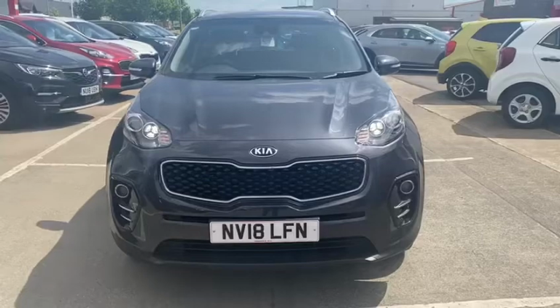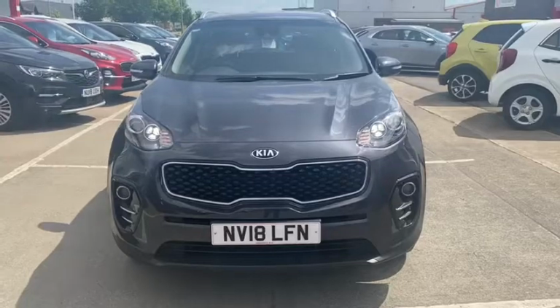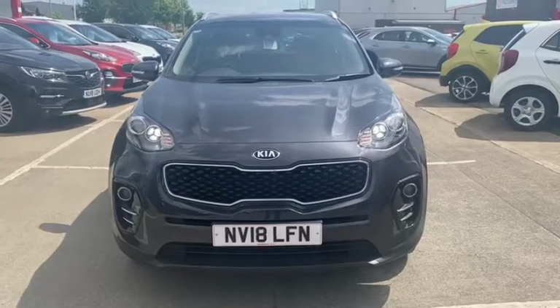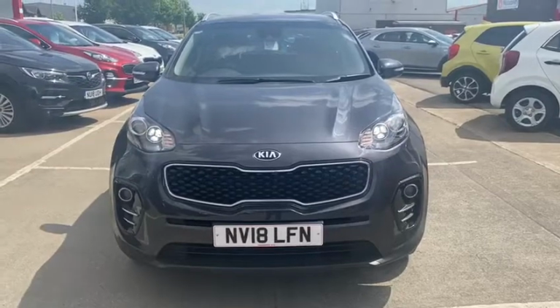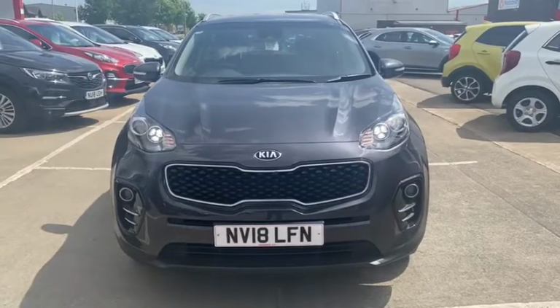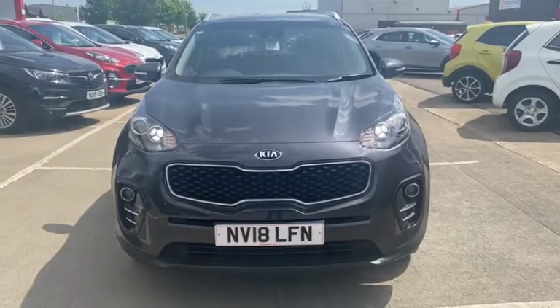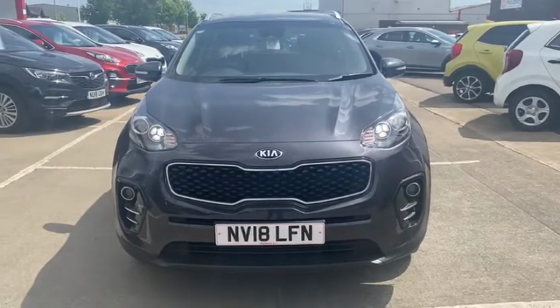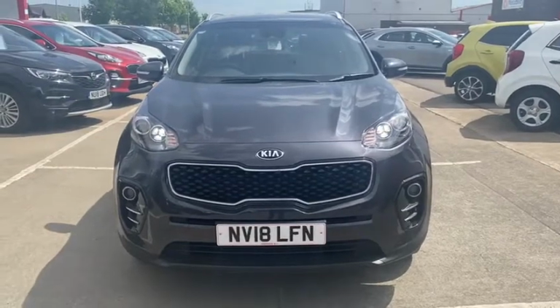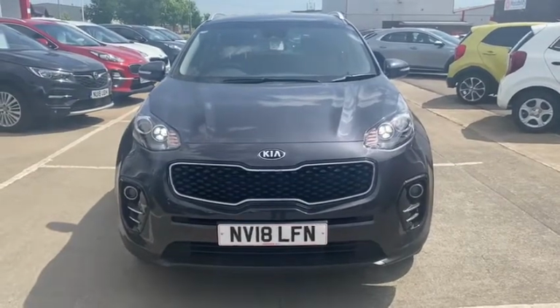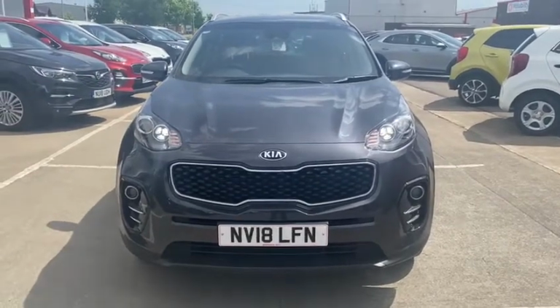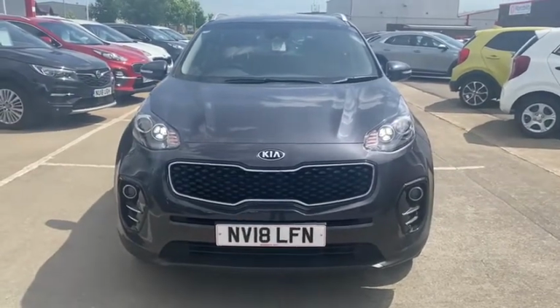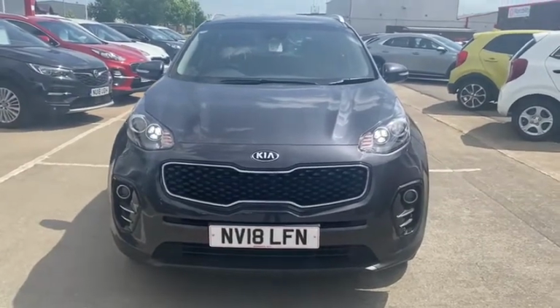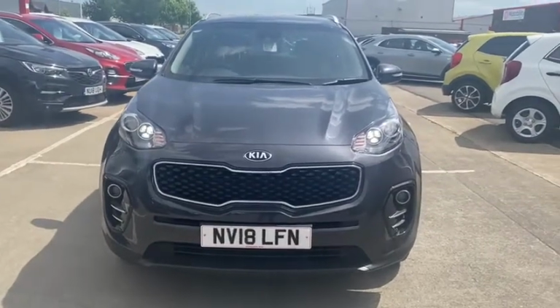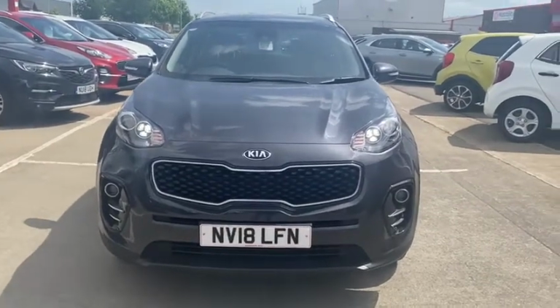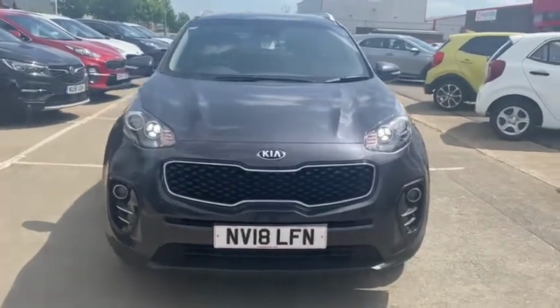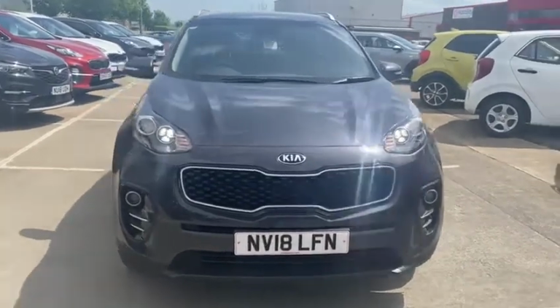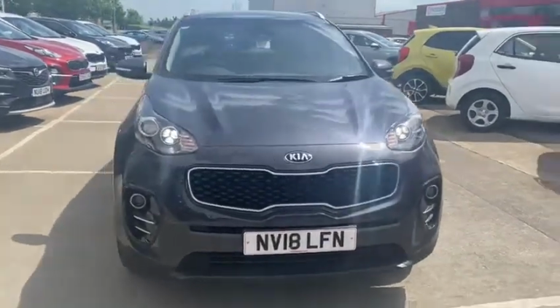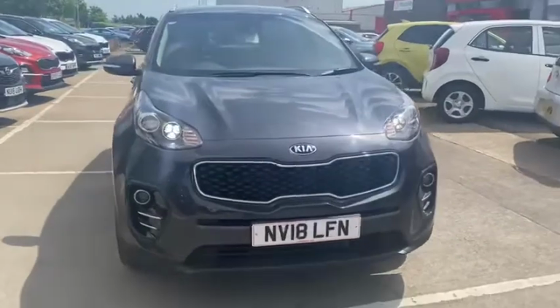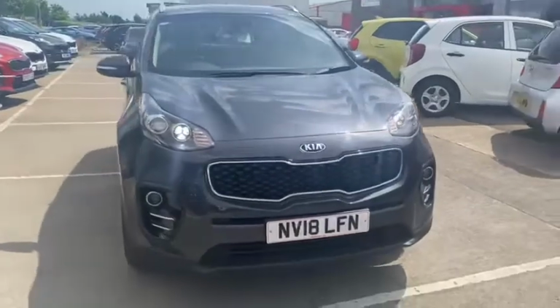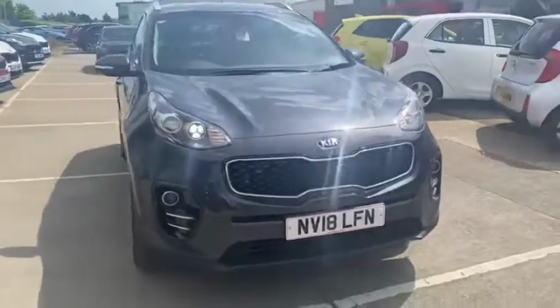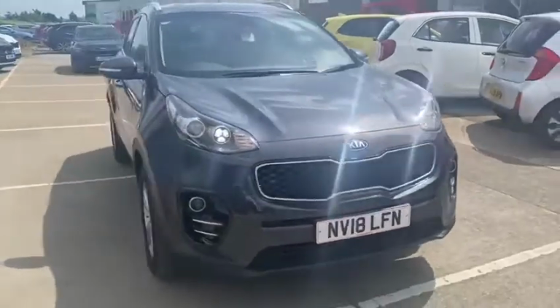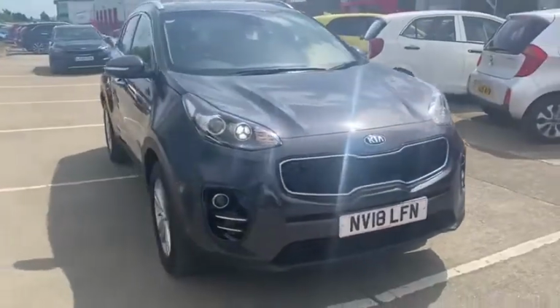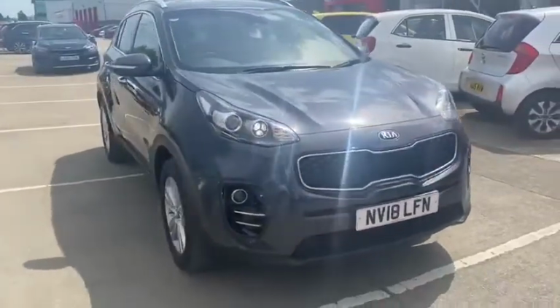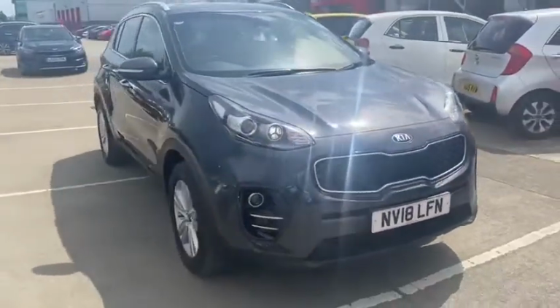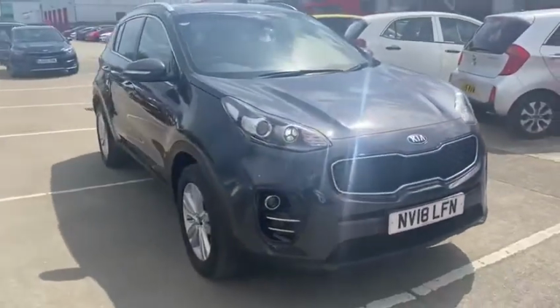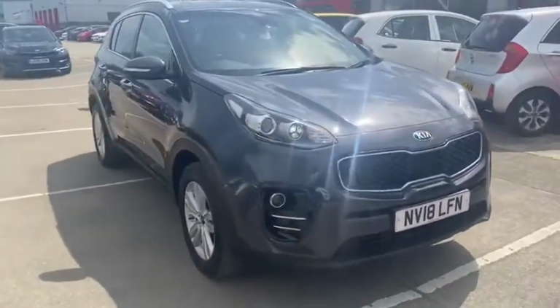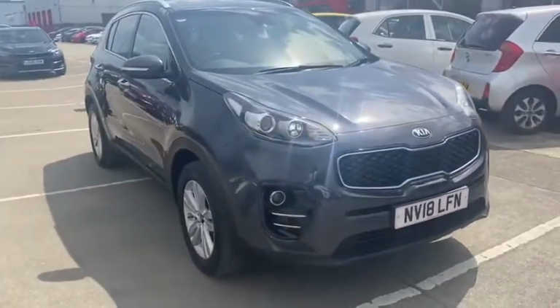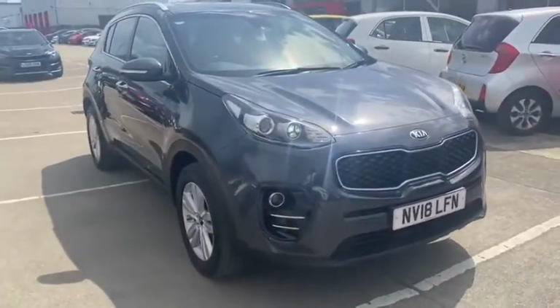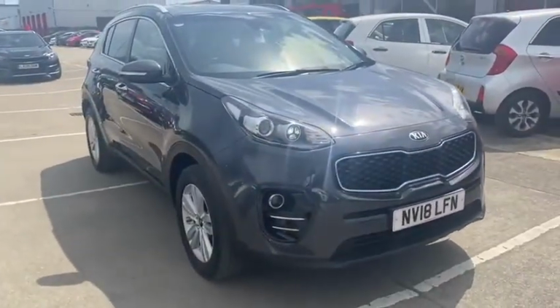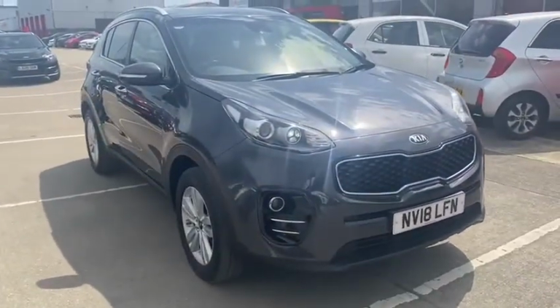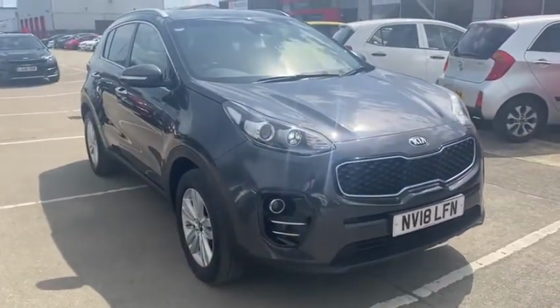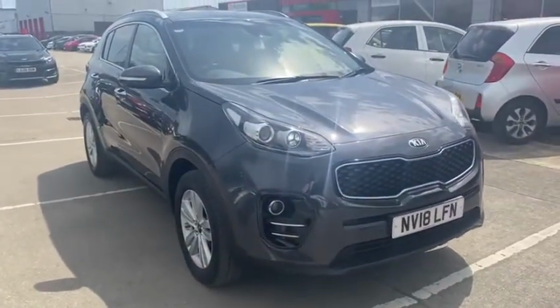Hello and welcome to Stockton Kia. My name is Lawrence and today I'm proud to present this Kia Sportage 2 petrol, which is a 1.6 engine finished in gunmetal grey.